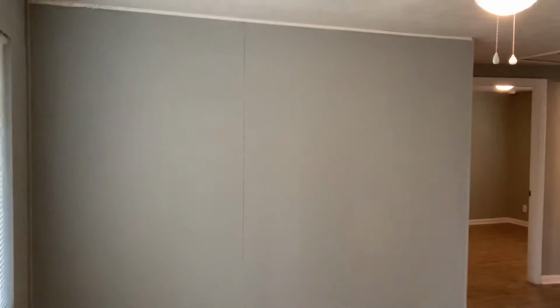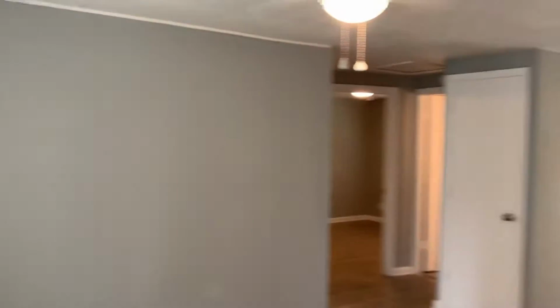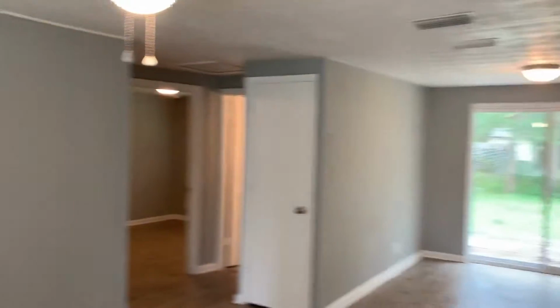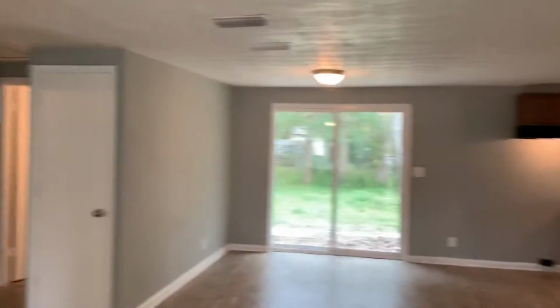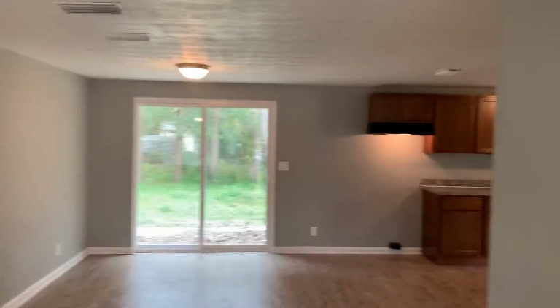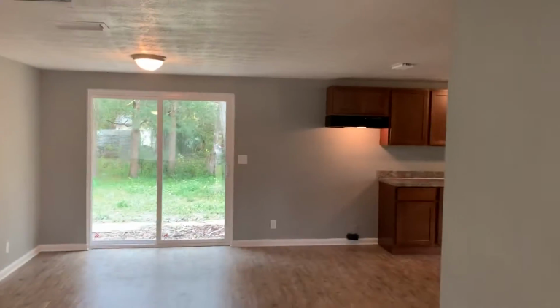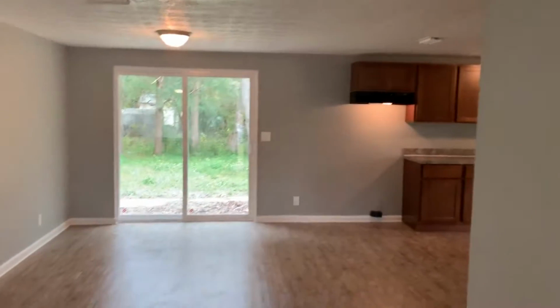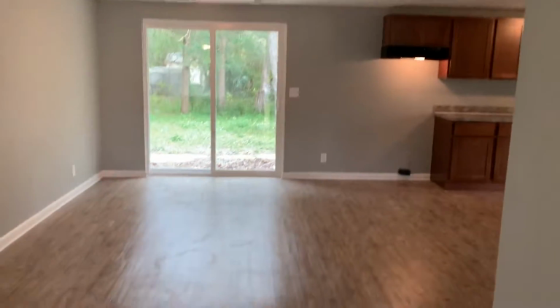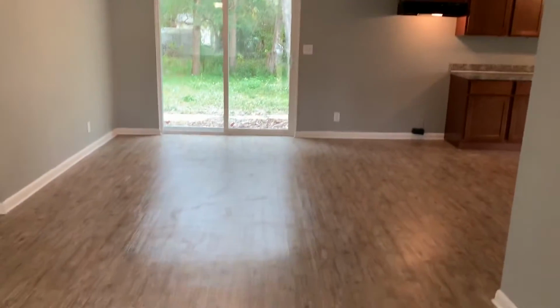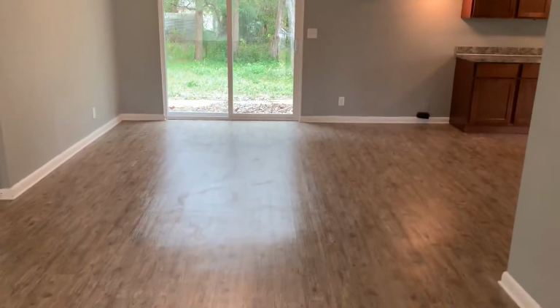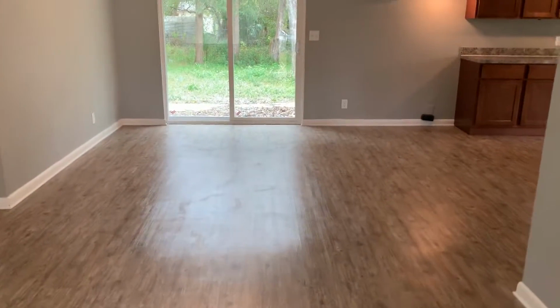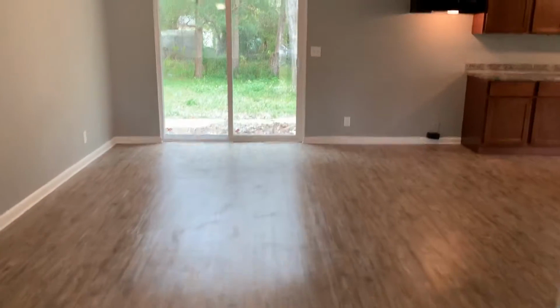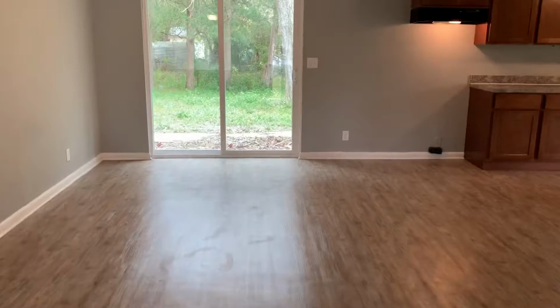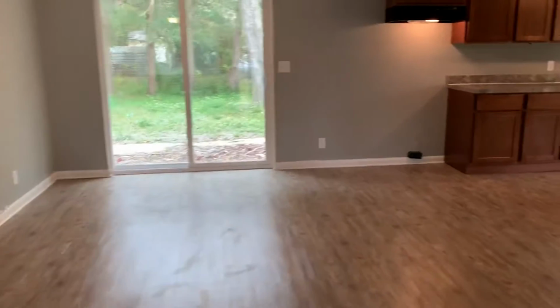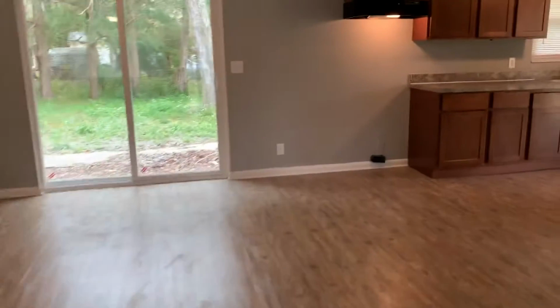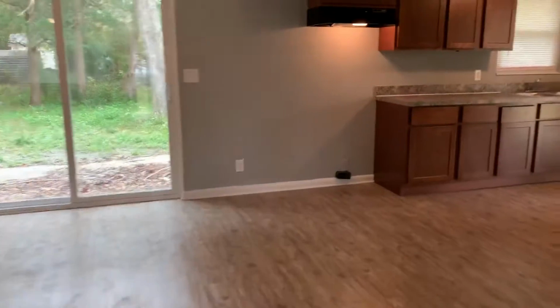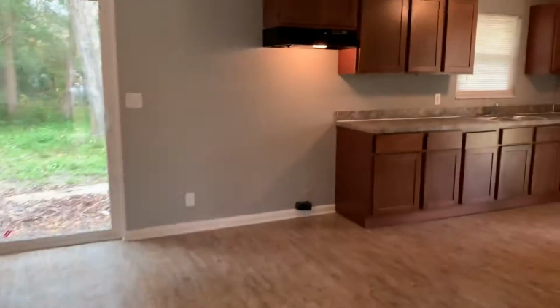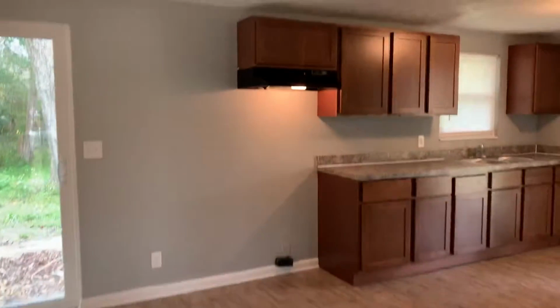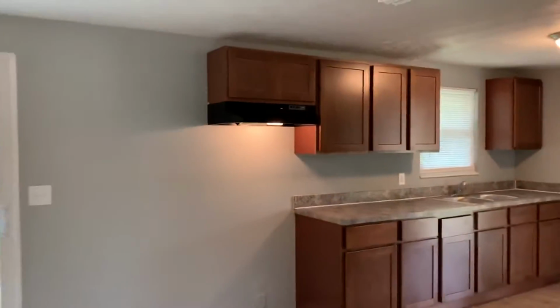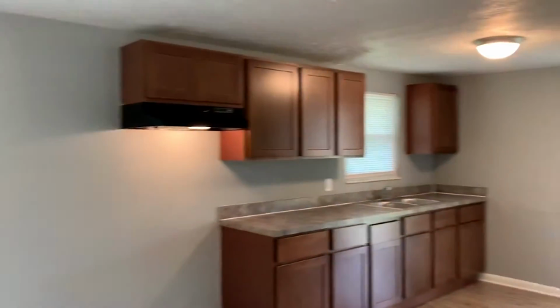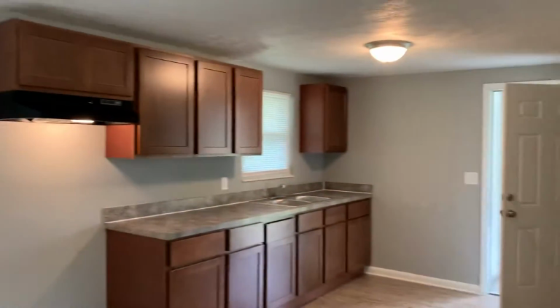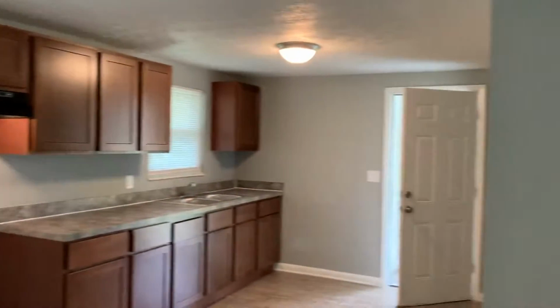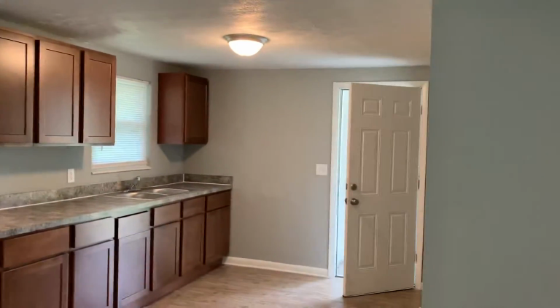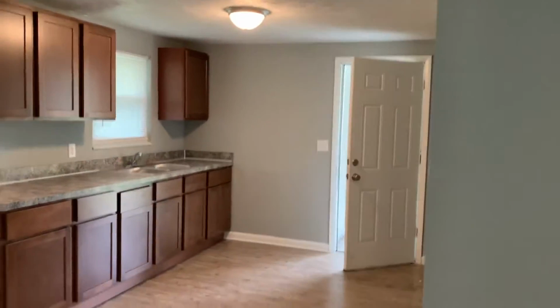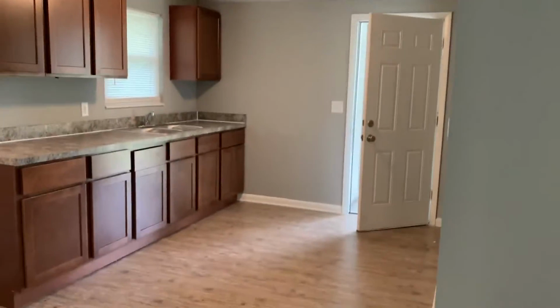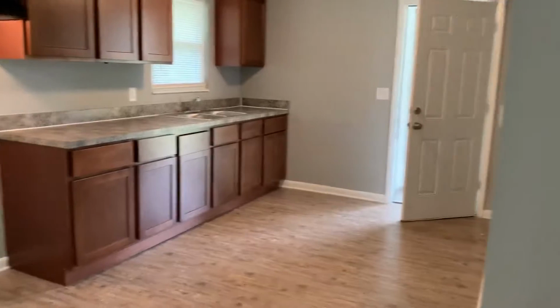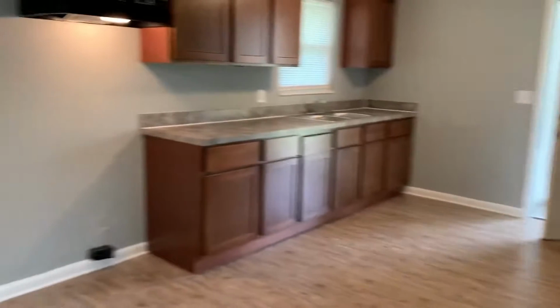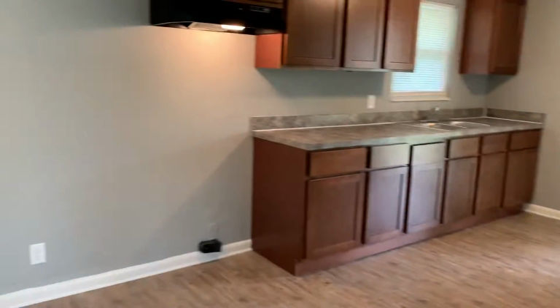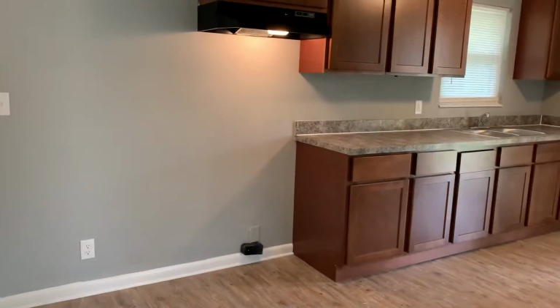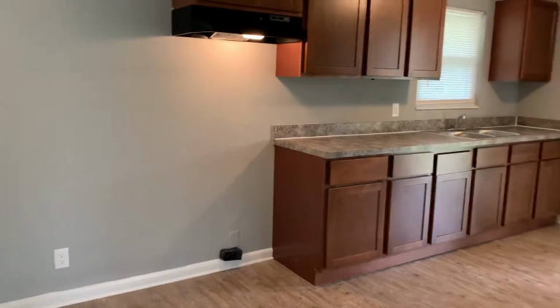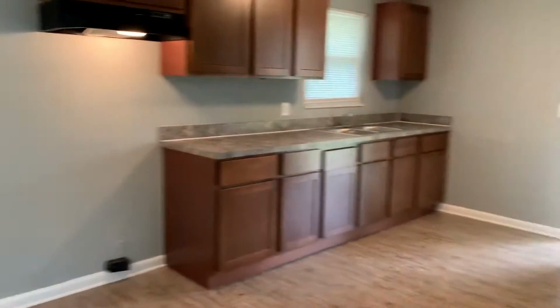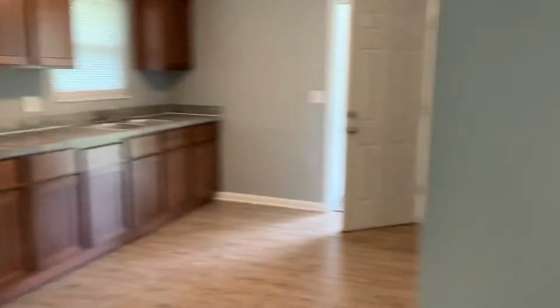So we first enter the home and walk into your living room and dining room area. We have installed new vinyl plank flooring throughout. Off to your right, we have your kitchen where we find new cabinets and countertops, and new appliances will be installed once the home has been rented.